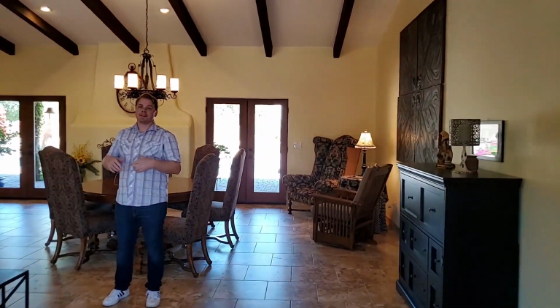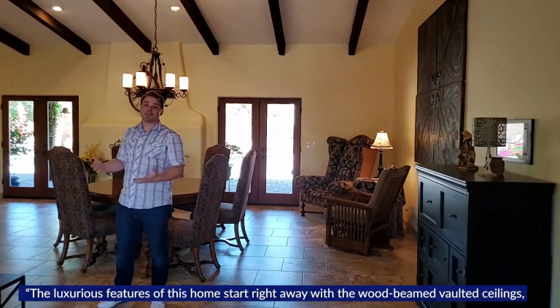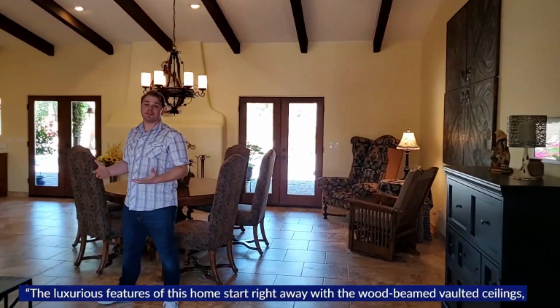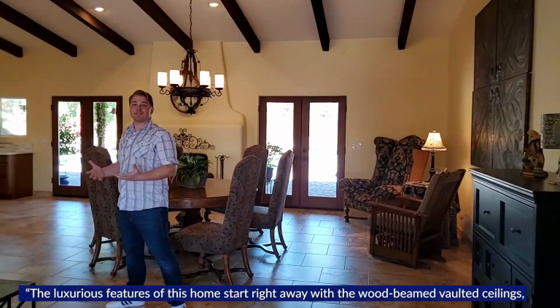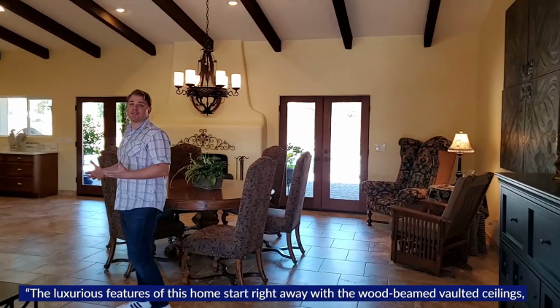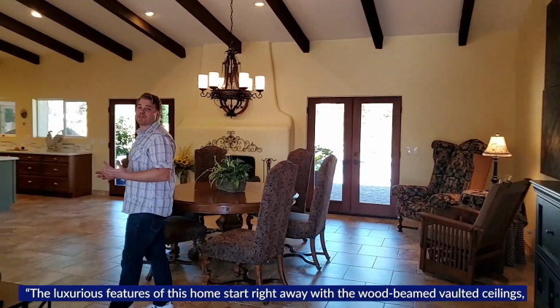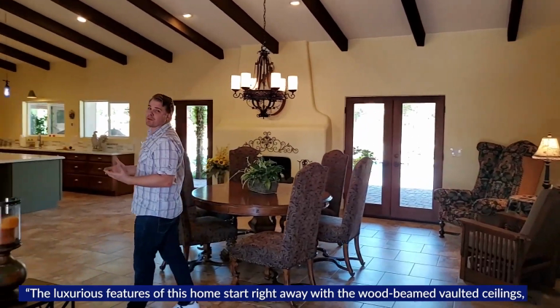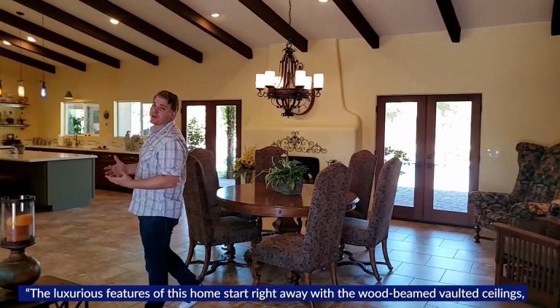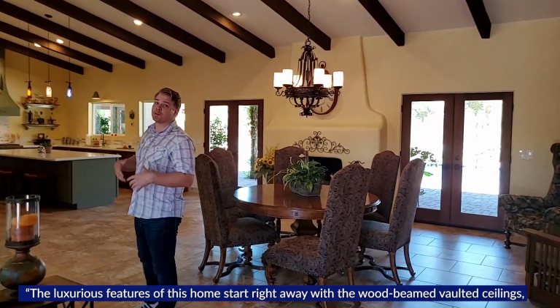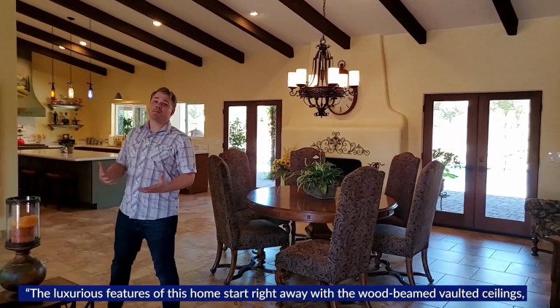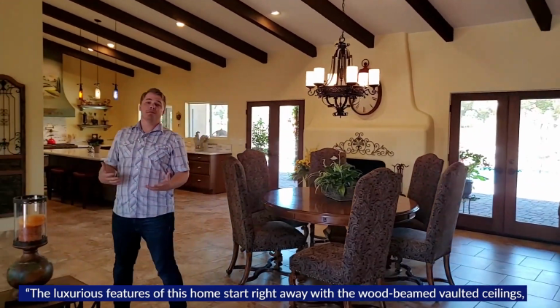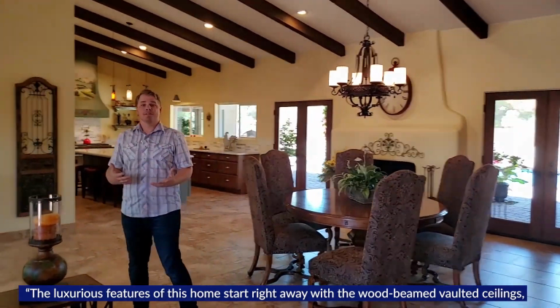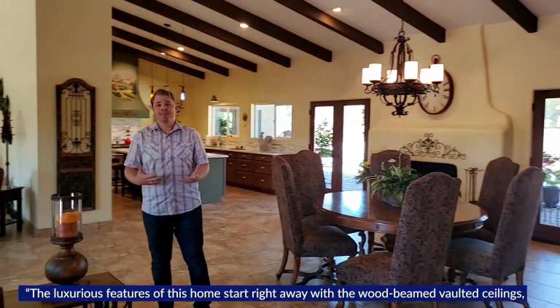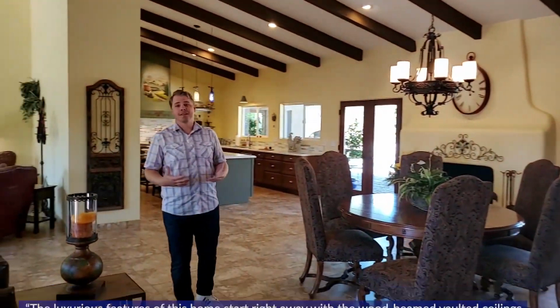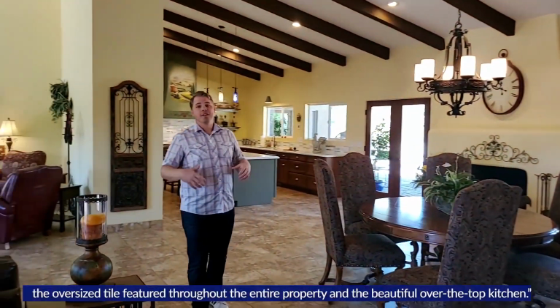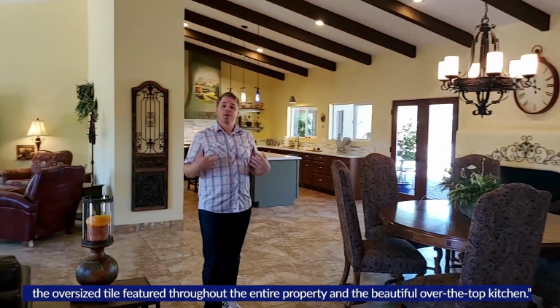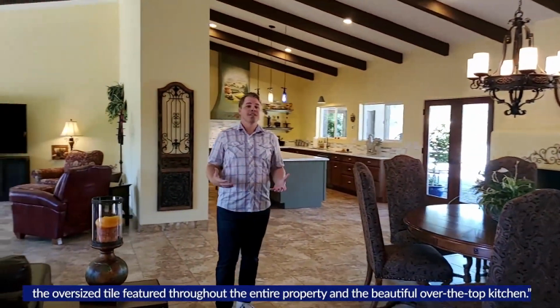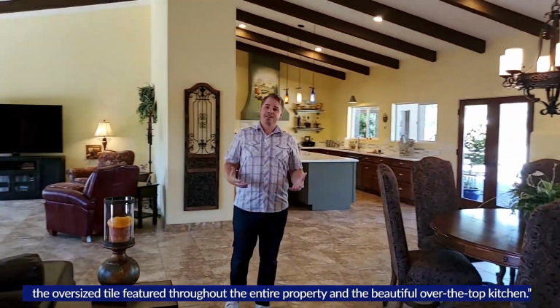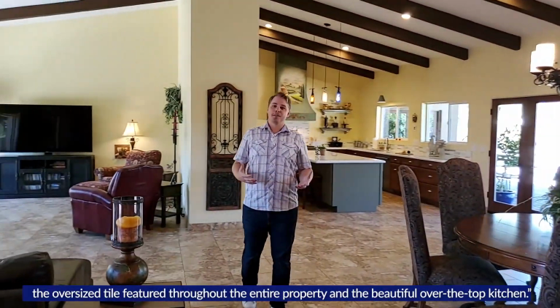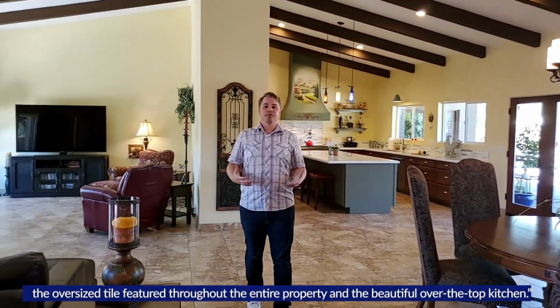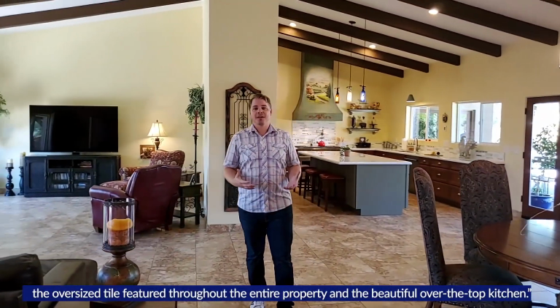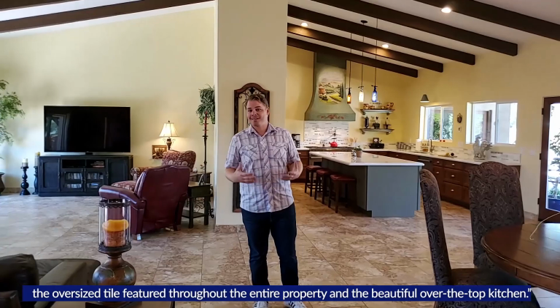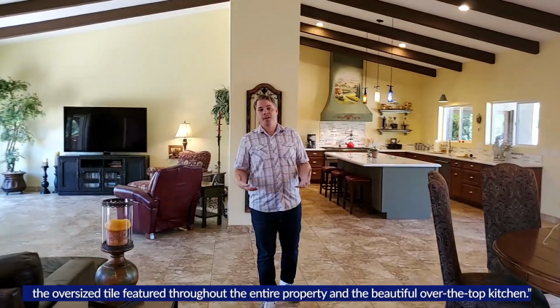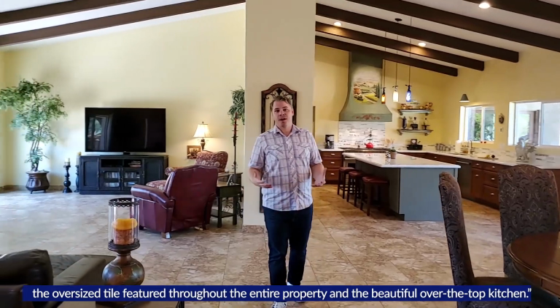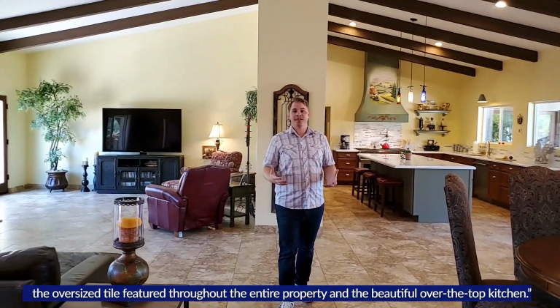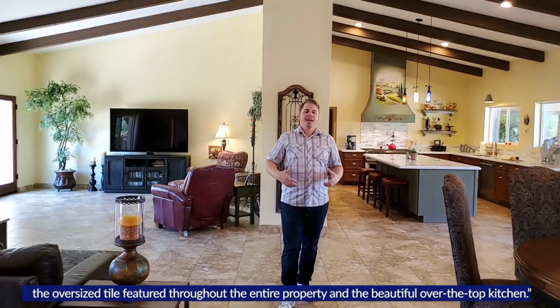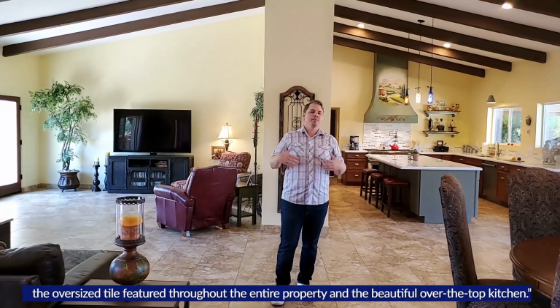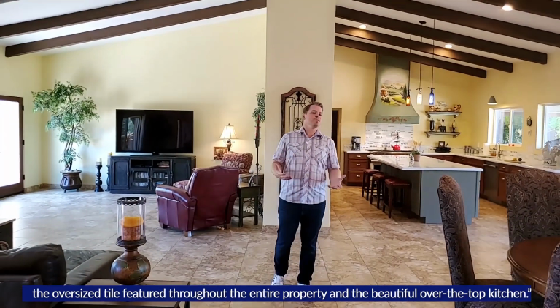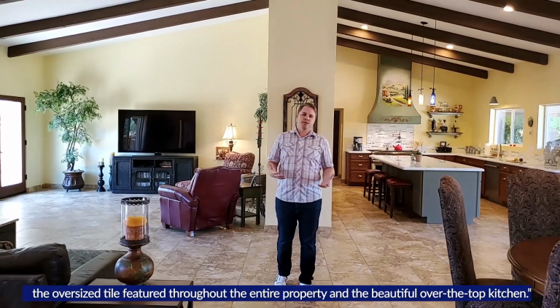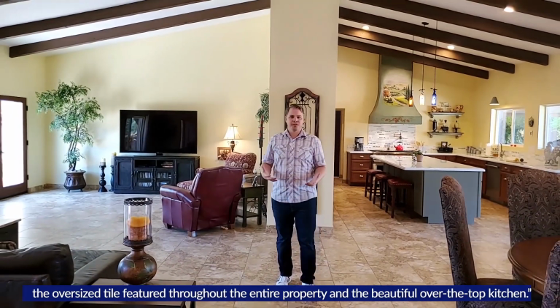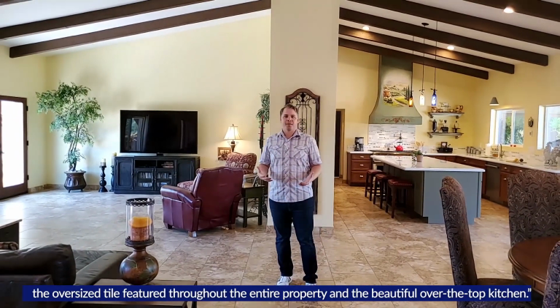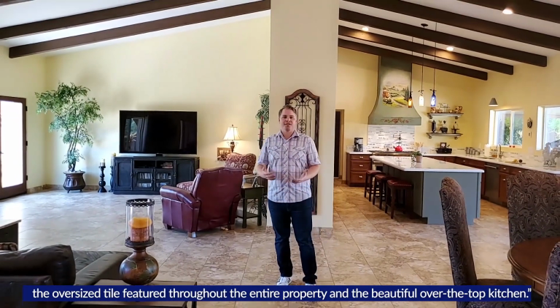The luxurious features of this home start right away with the wood beam vaulted ceilings, the oversized tile featured throughout the entire property, and the beautiful over-the-top kitchen.